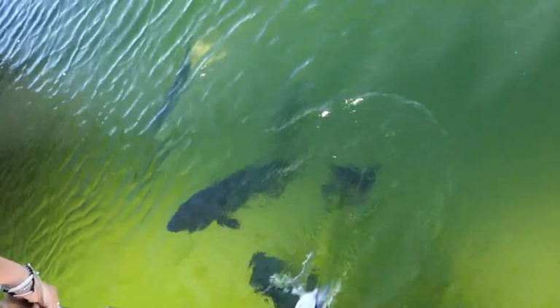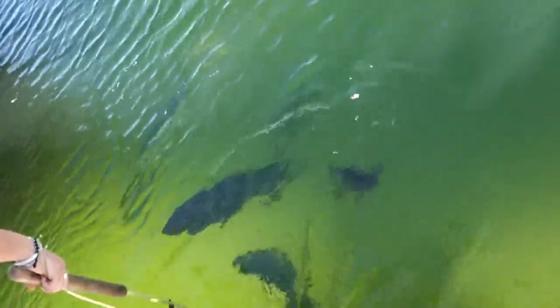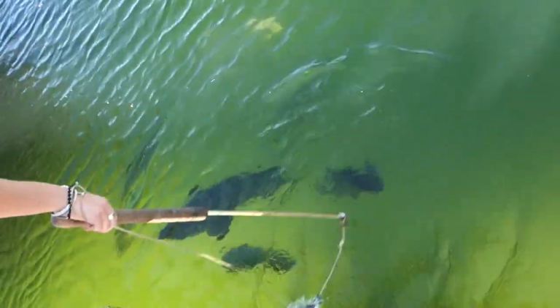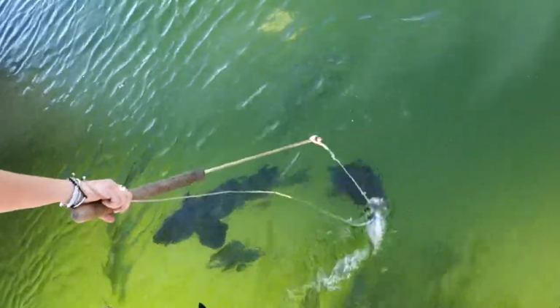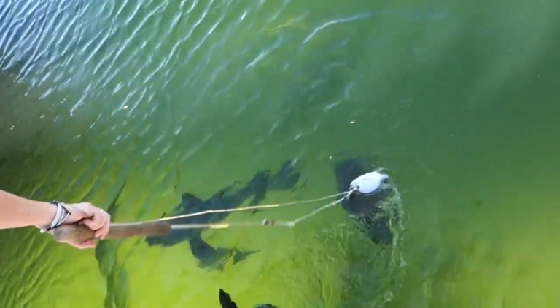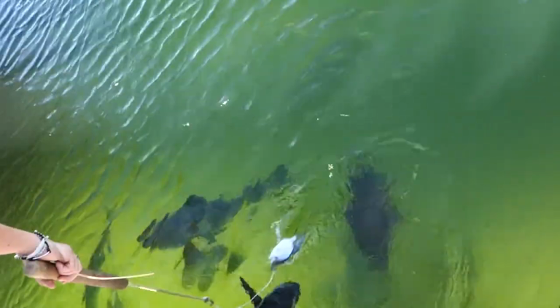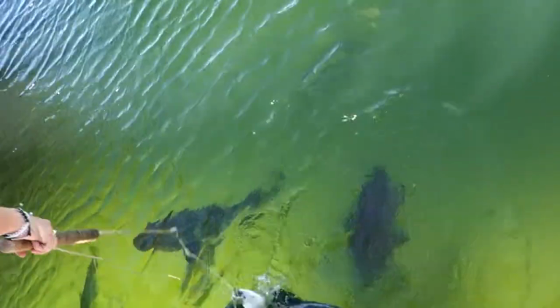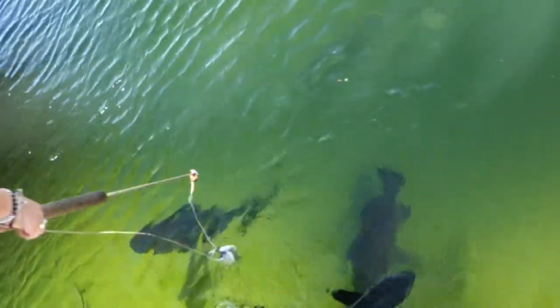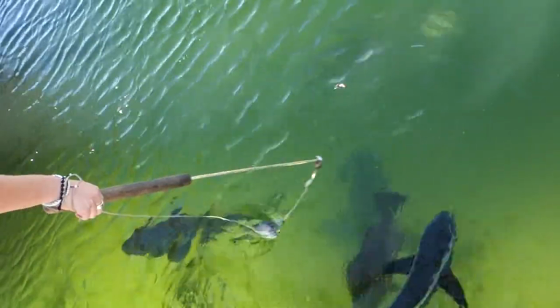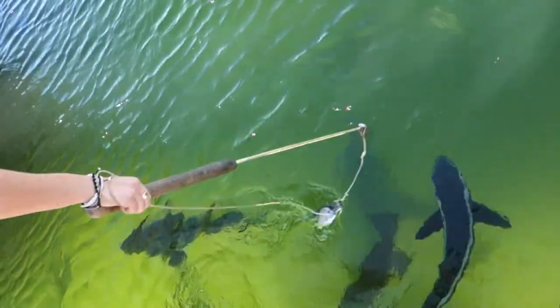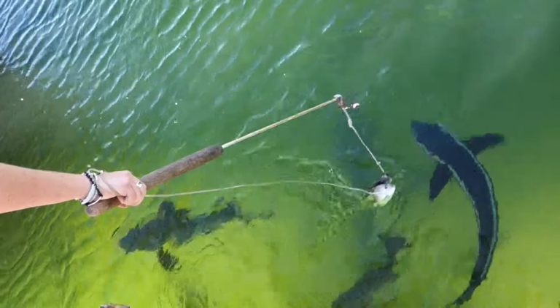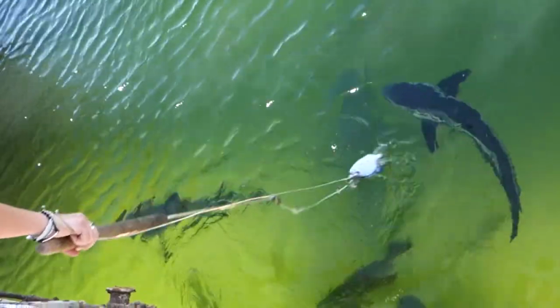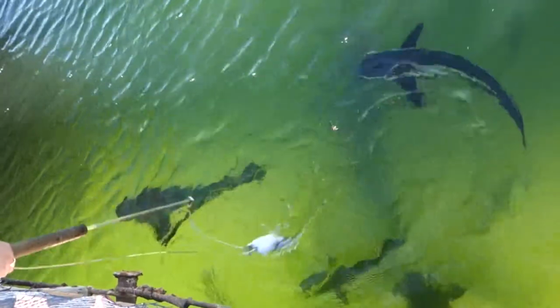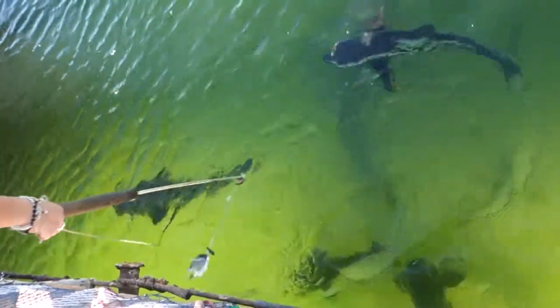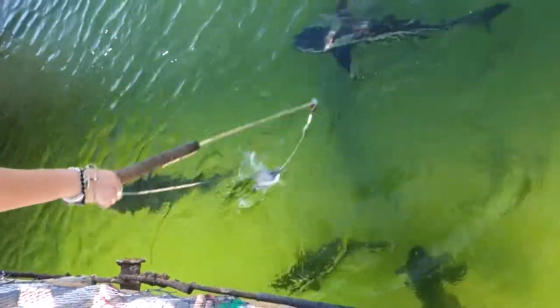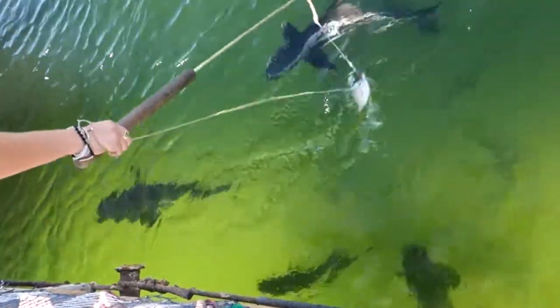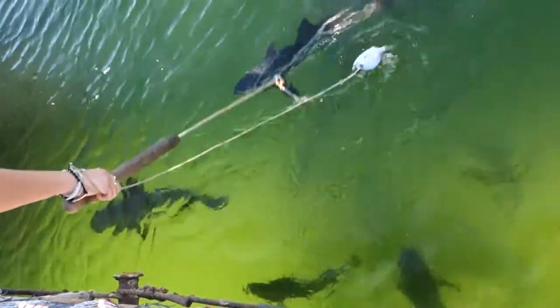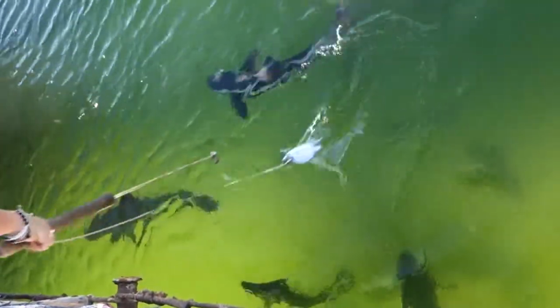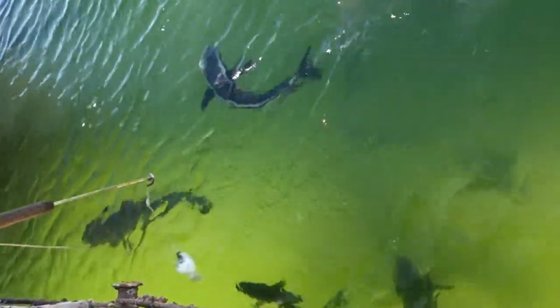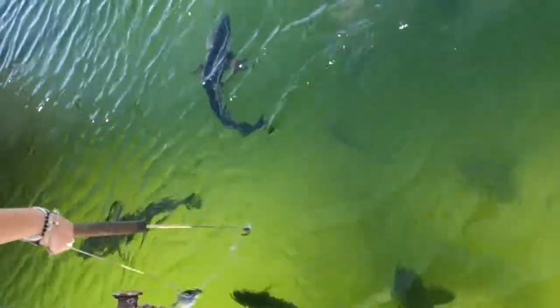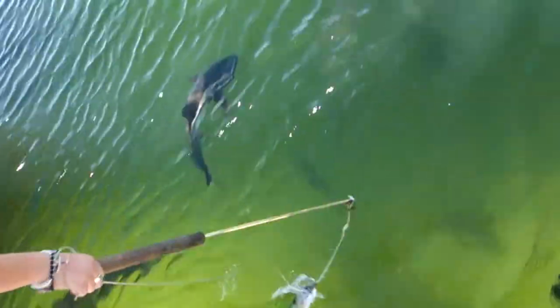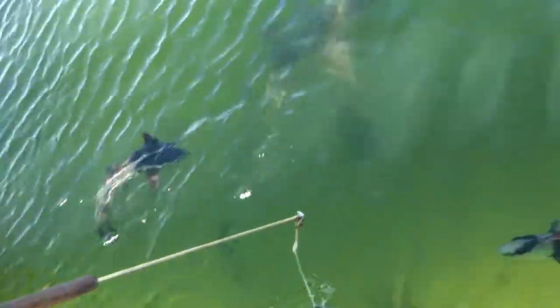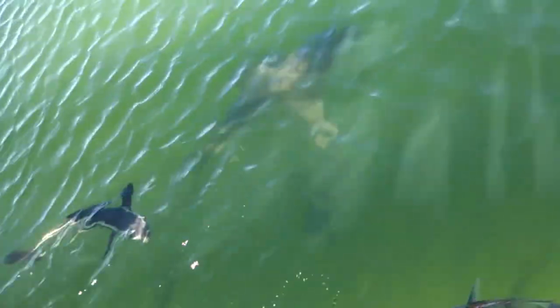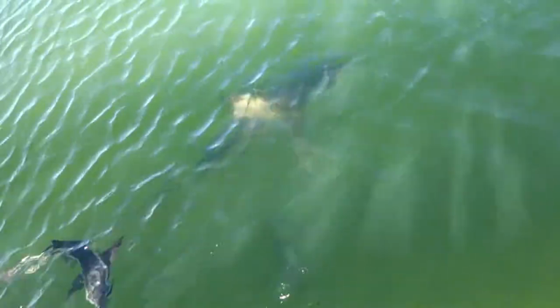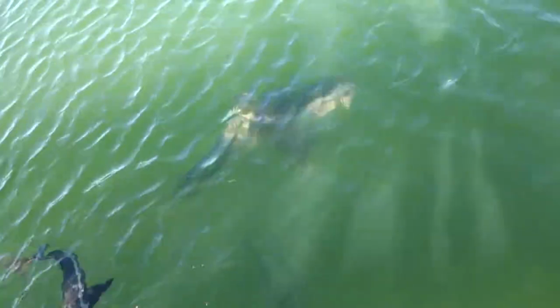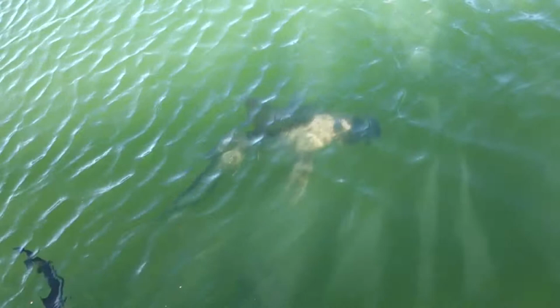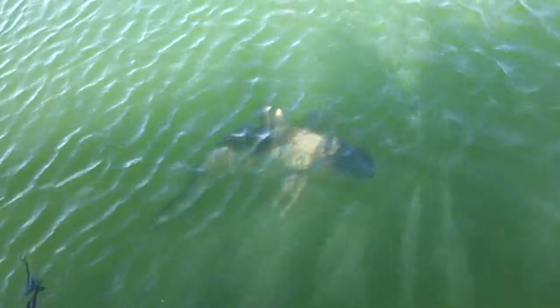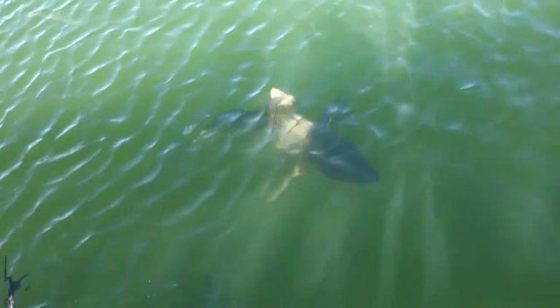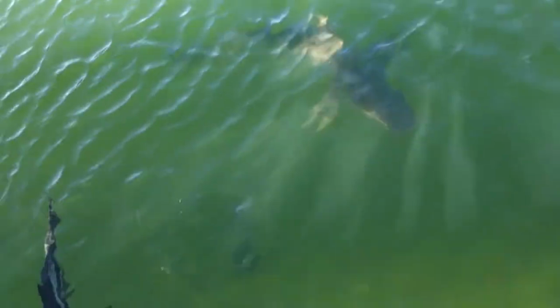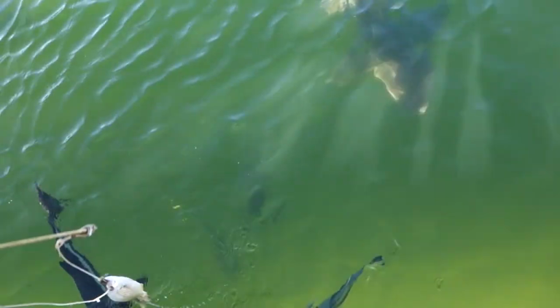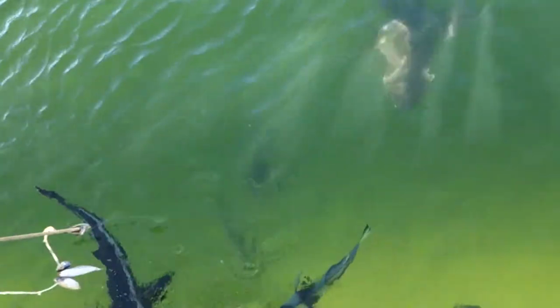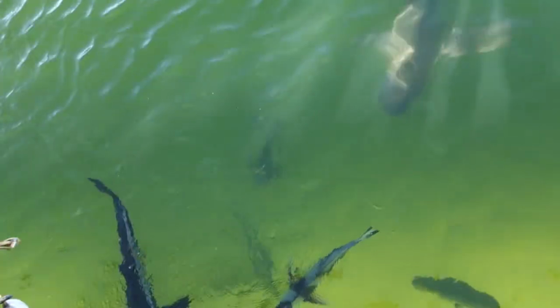Sometimes that happens. We try not to let that happen — we try really hard not to feed them. Because when we do accidentally feed them, that's definitely enough. See, sharks don't need to eat very much.